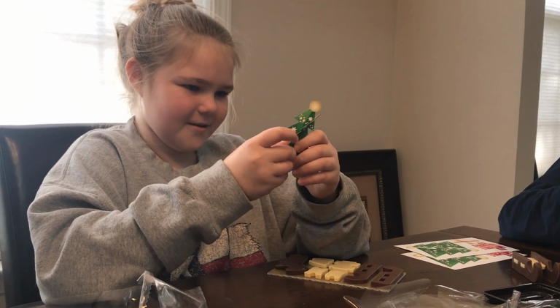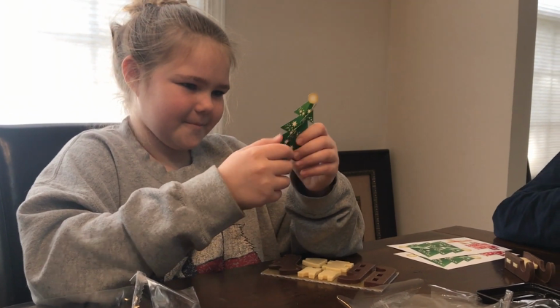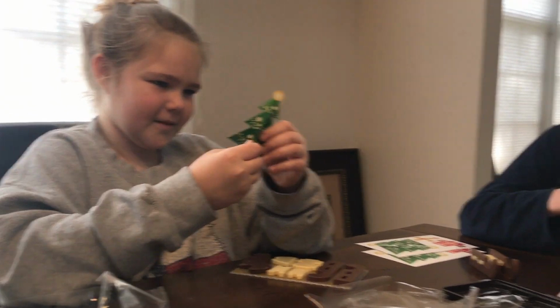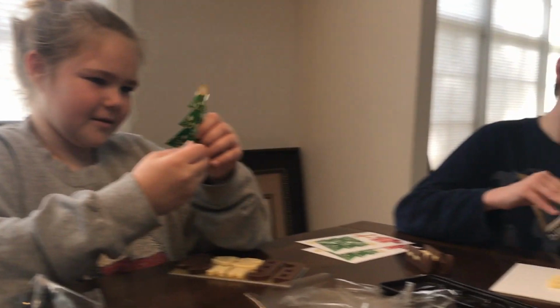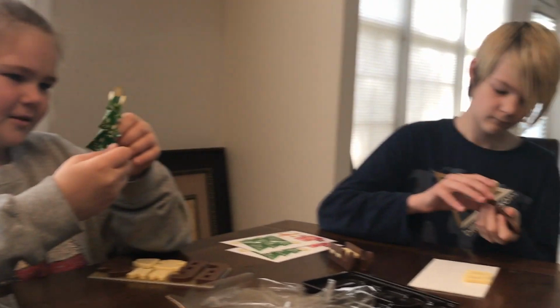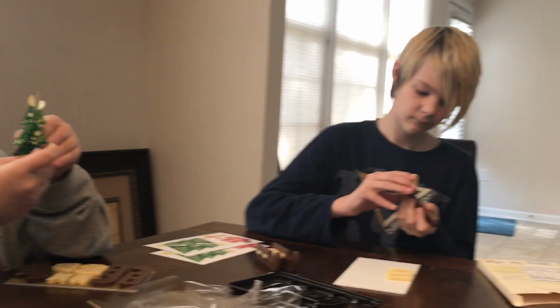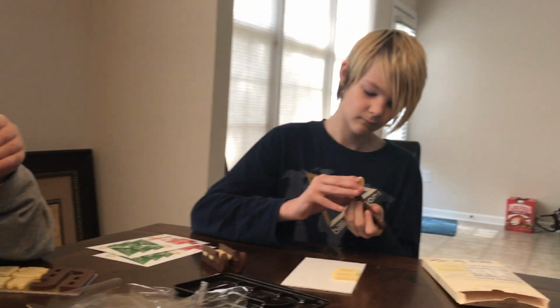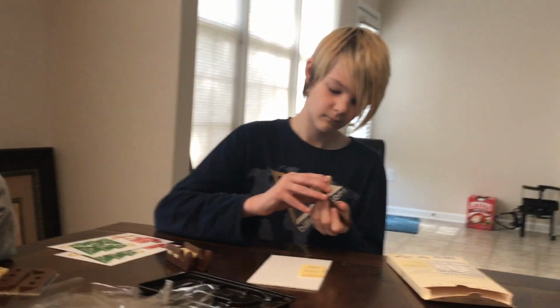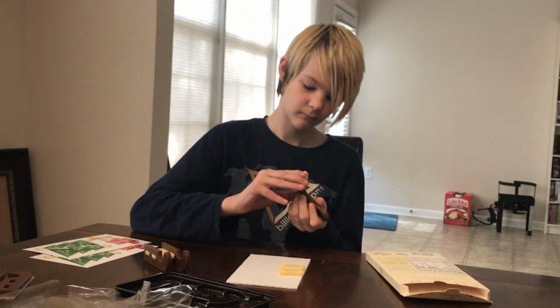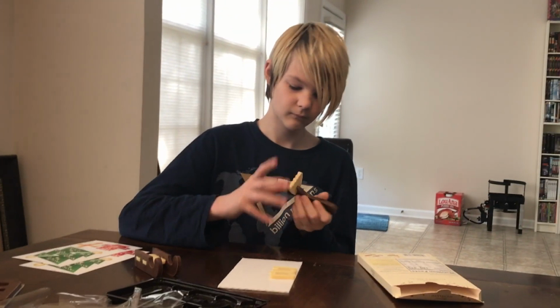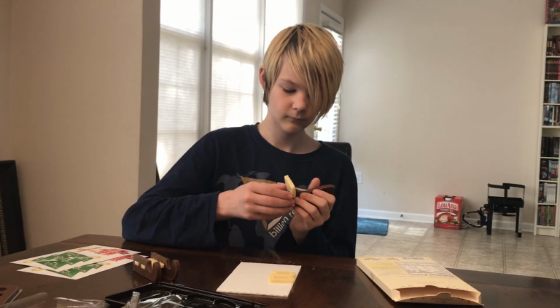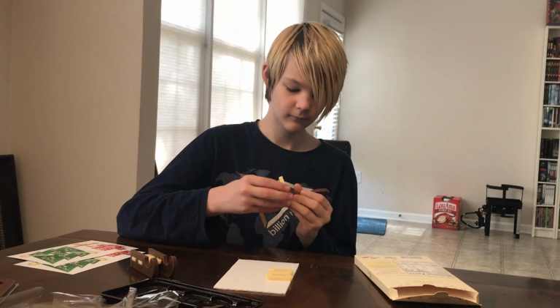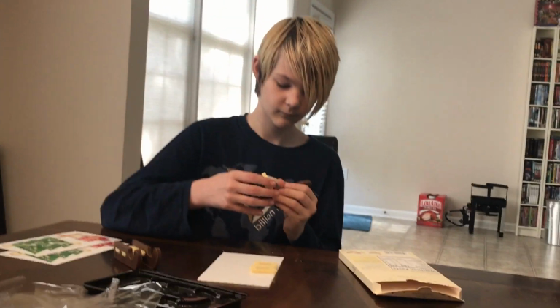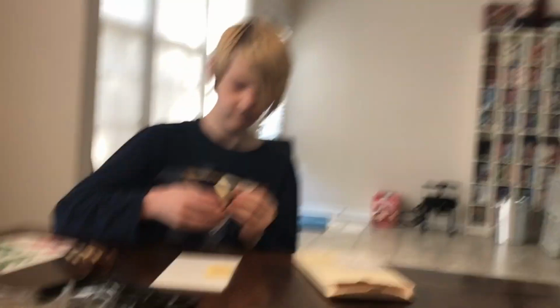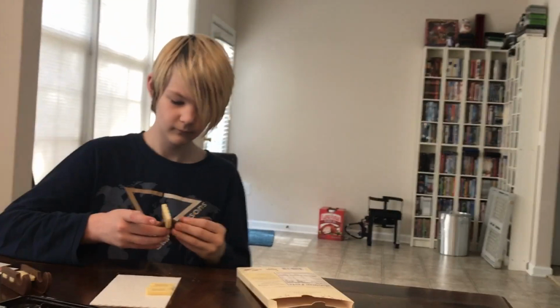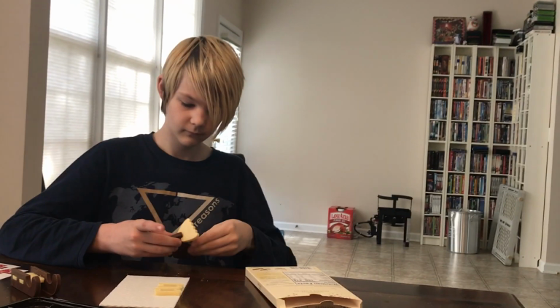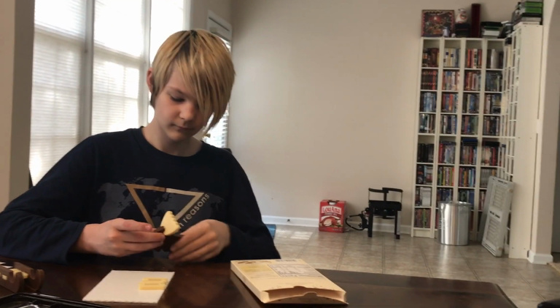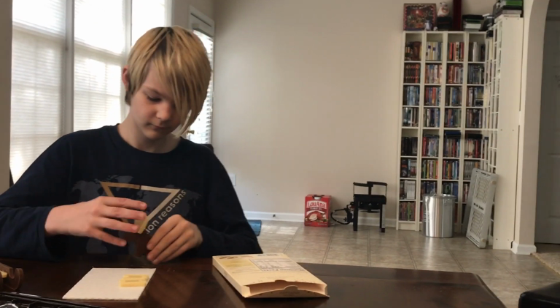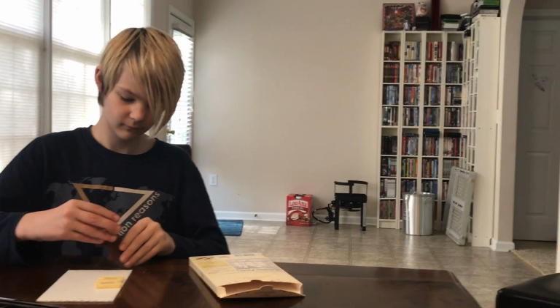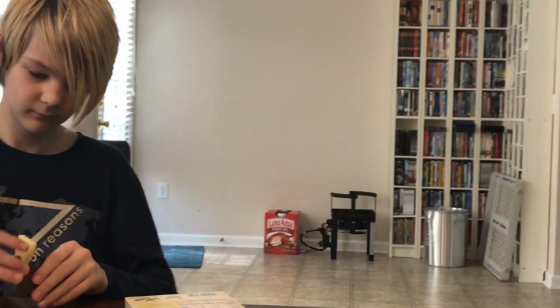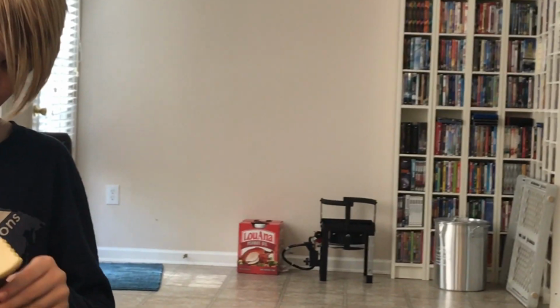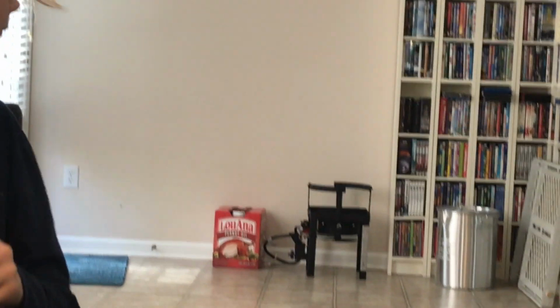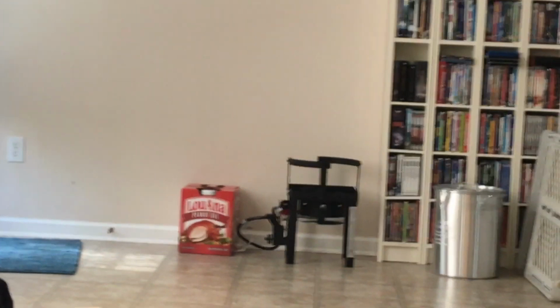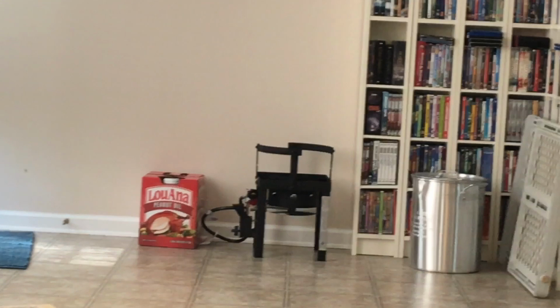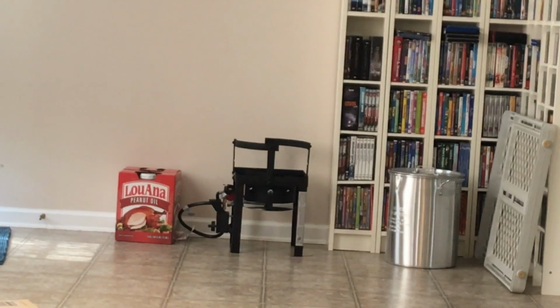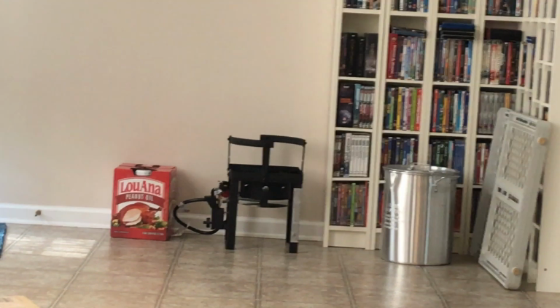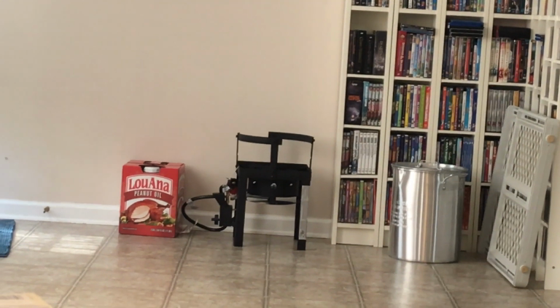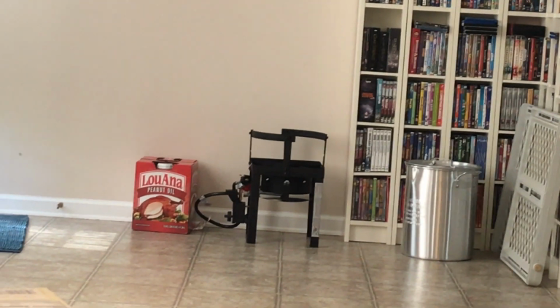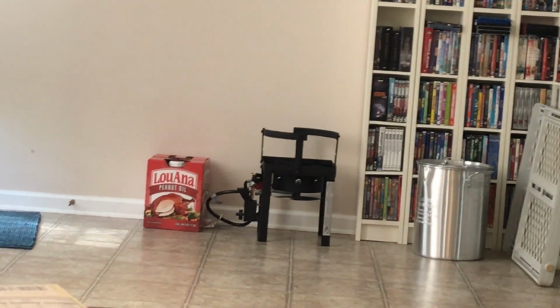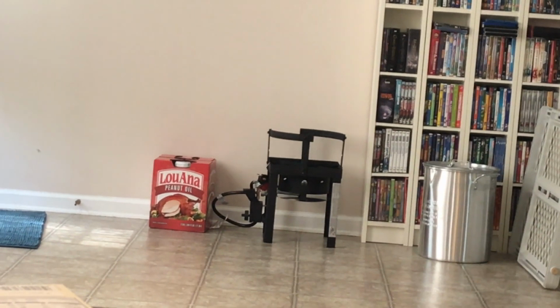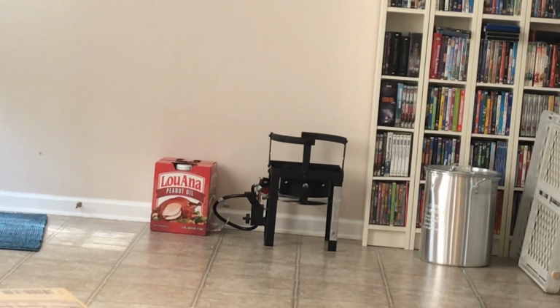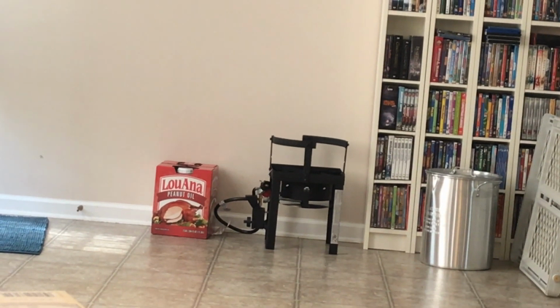In the background, Daniel's getting ready for Thanksgiving — he's gonna fry the turkey.